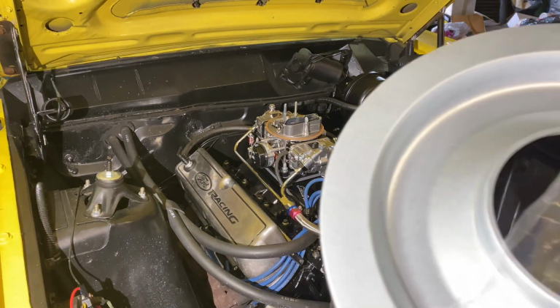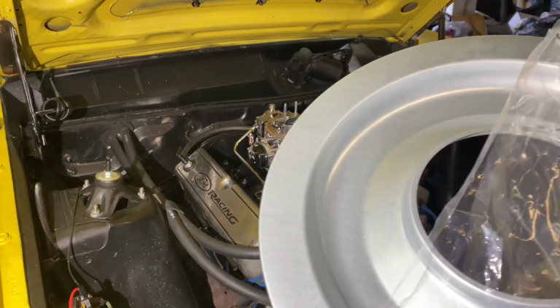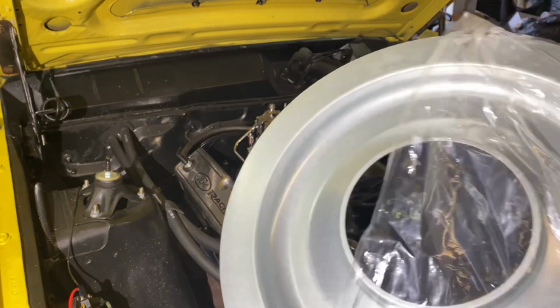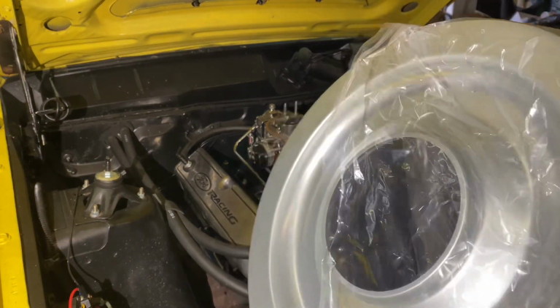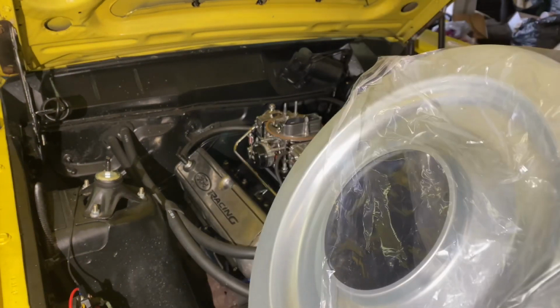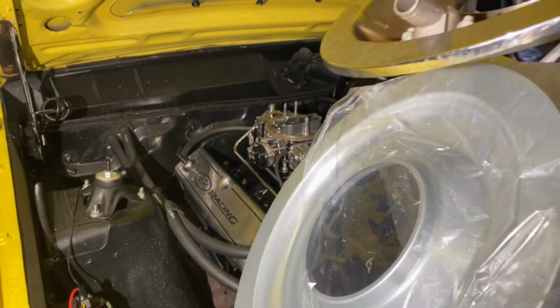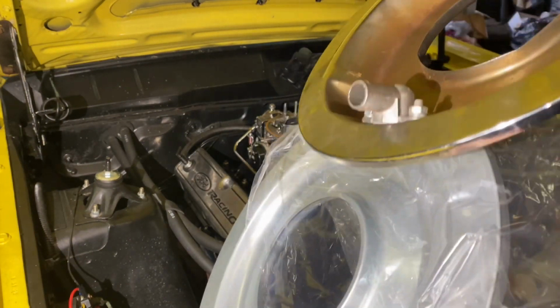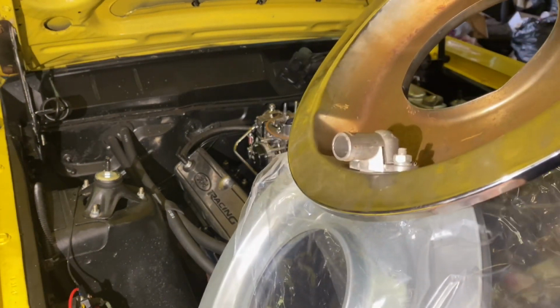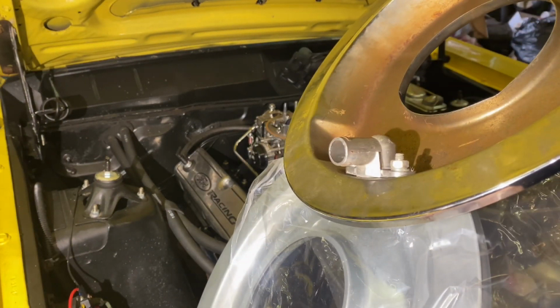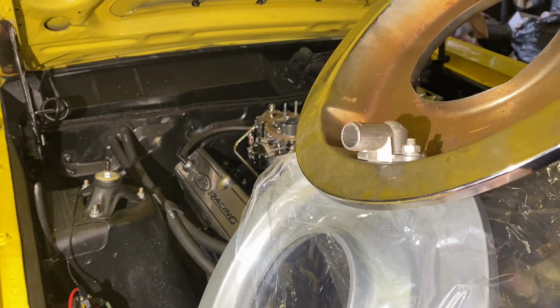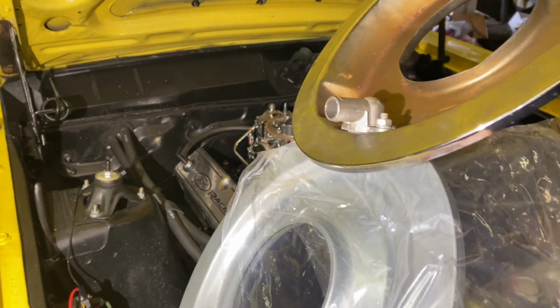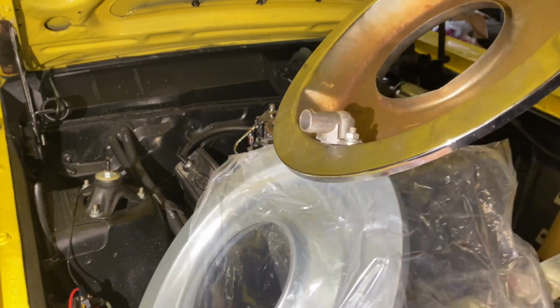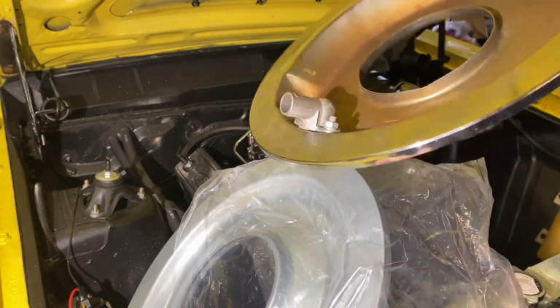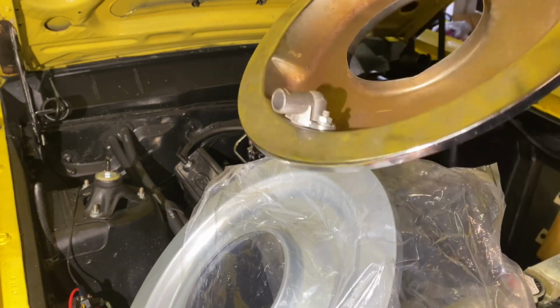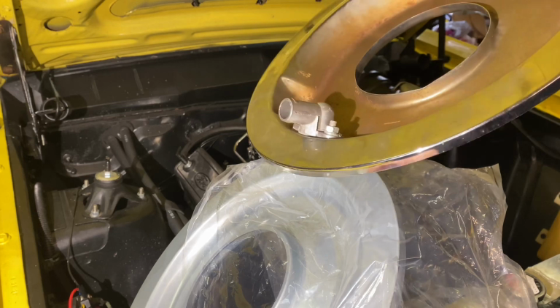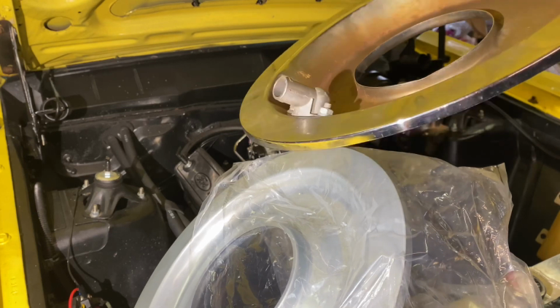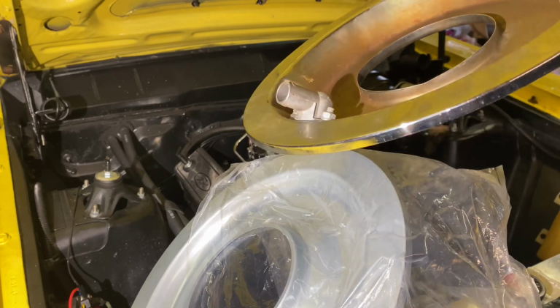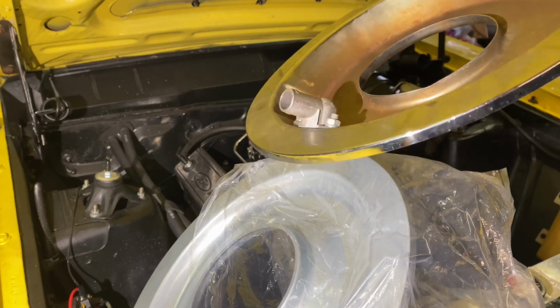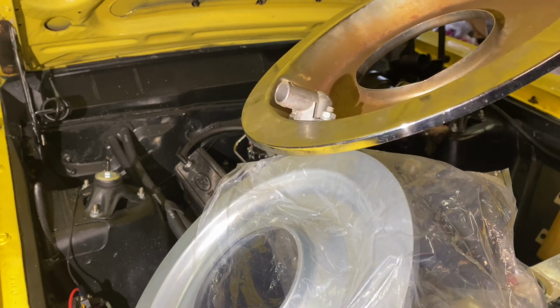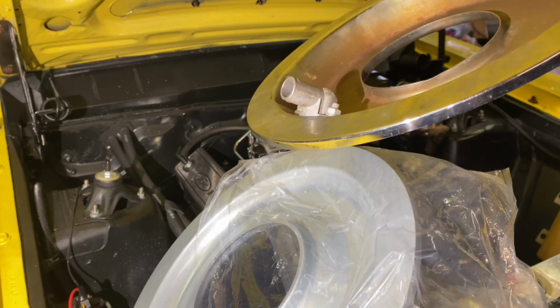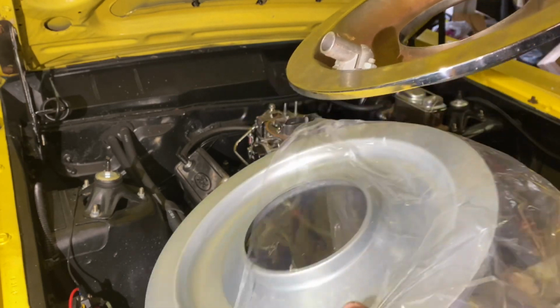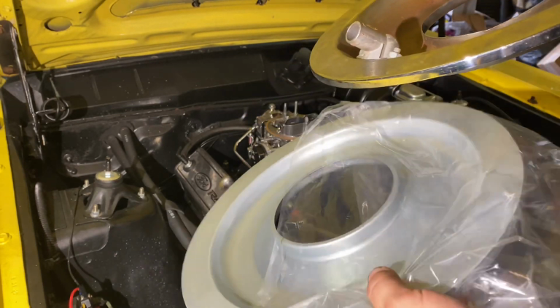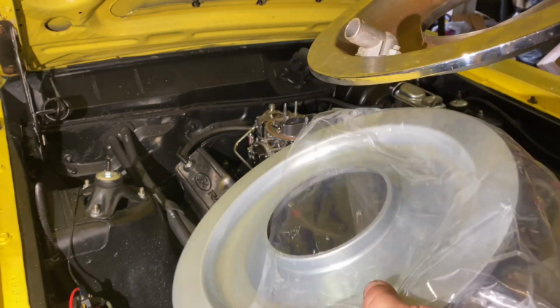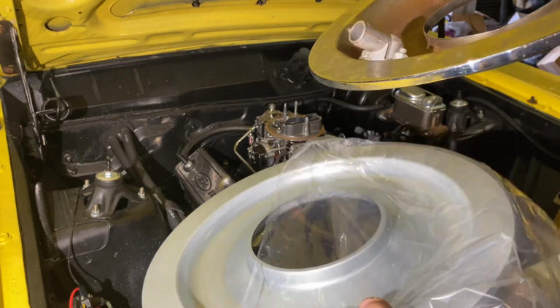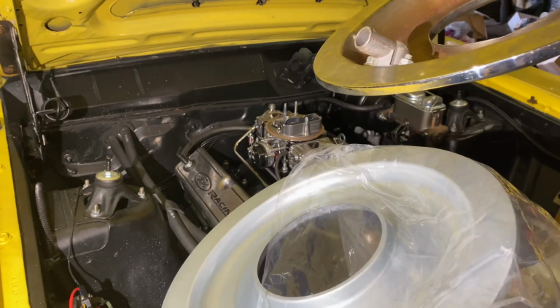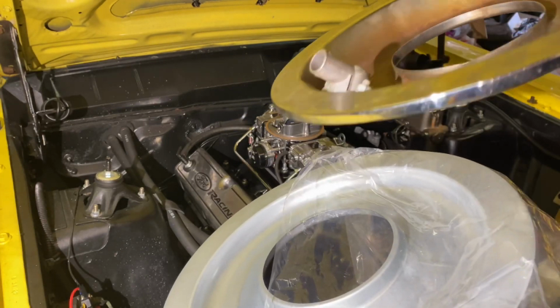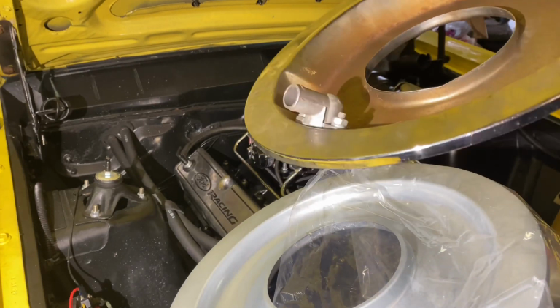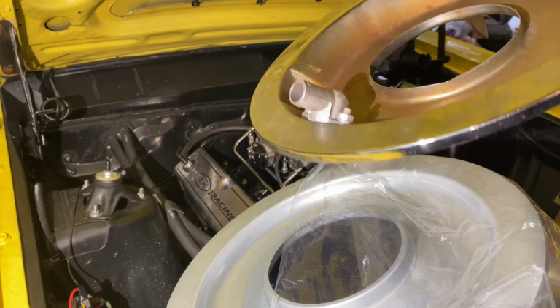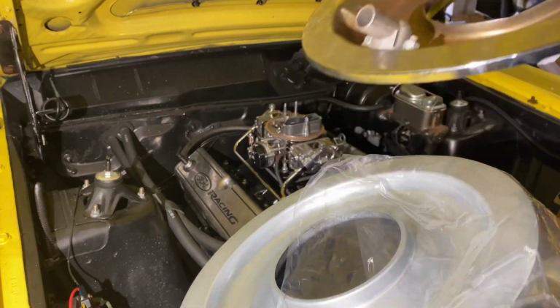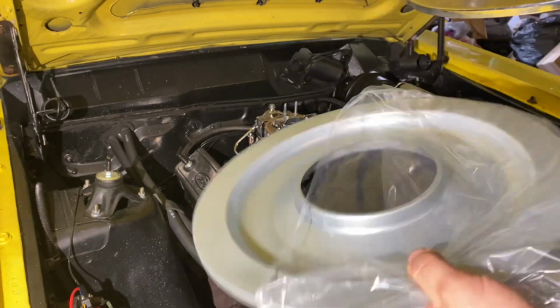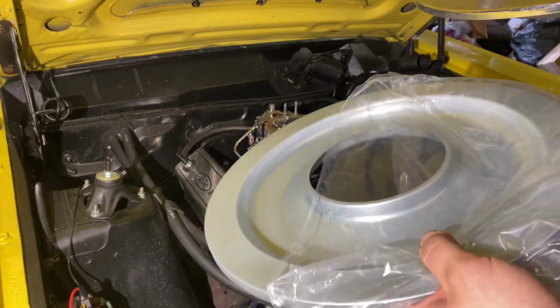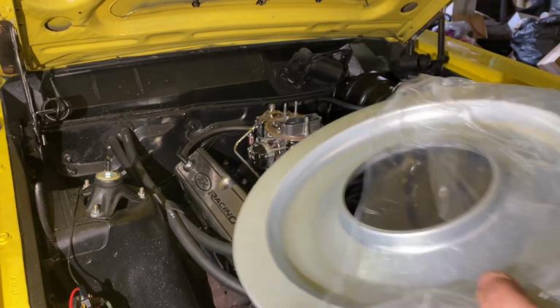I'm going to reuse the old base because it's actually chrome, so it'll match the lid. And also, if you look, this one here is deeper — it sits down further than the new one does — so I can use my tall air cleaner with this one. I'd have to use a short one if I used the new base plate.